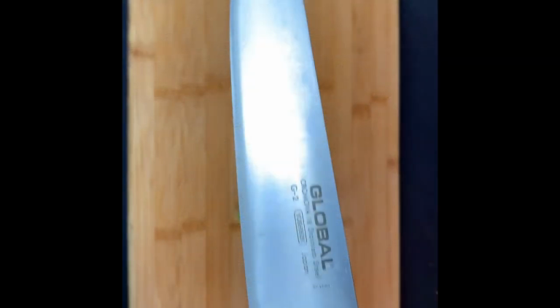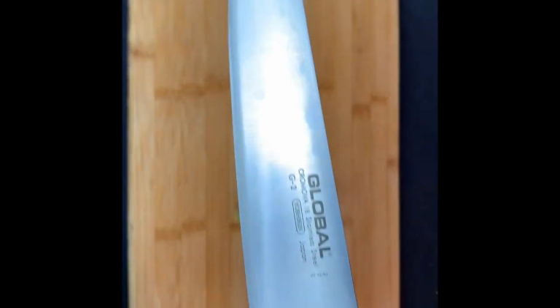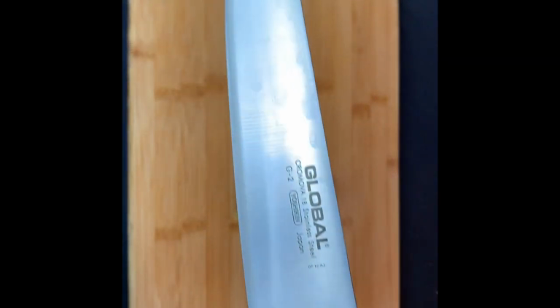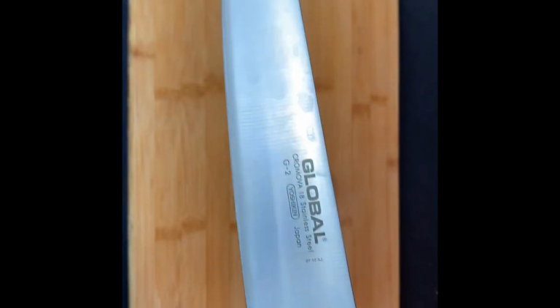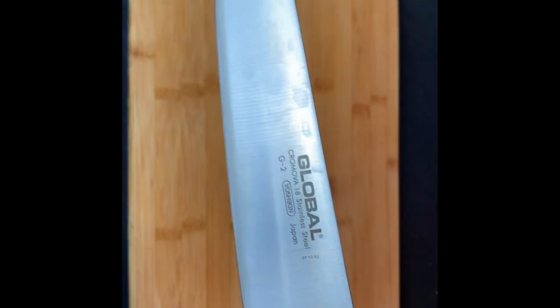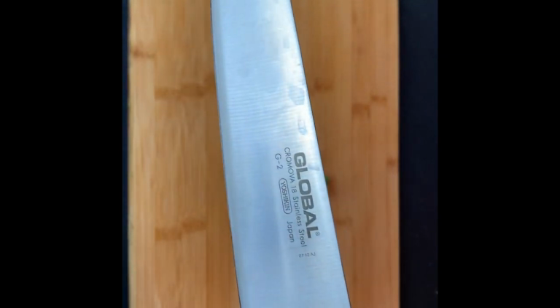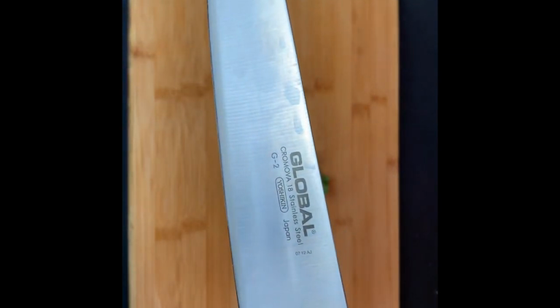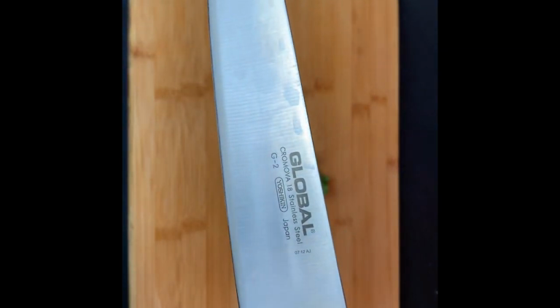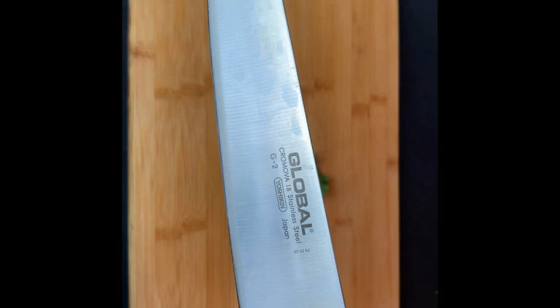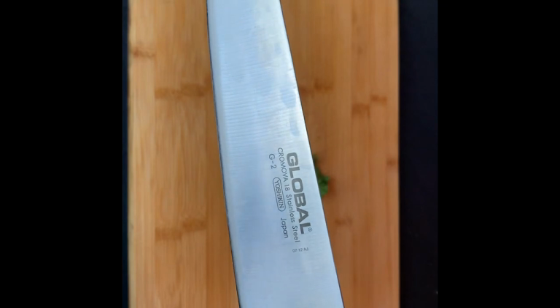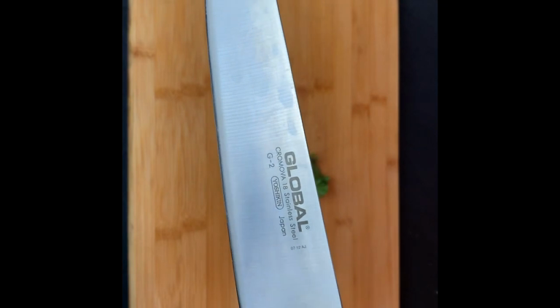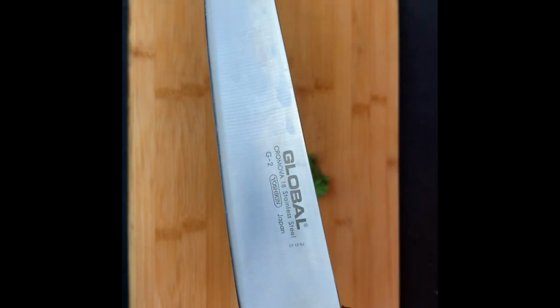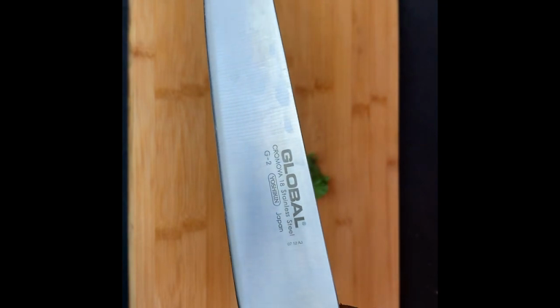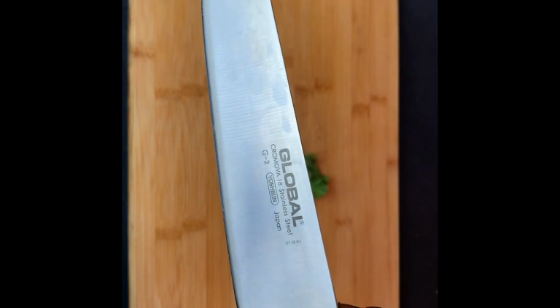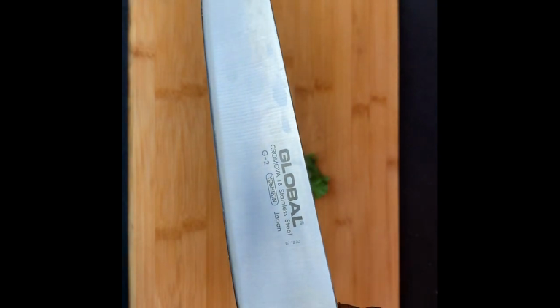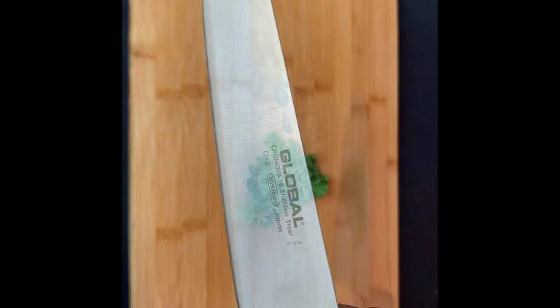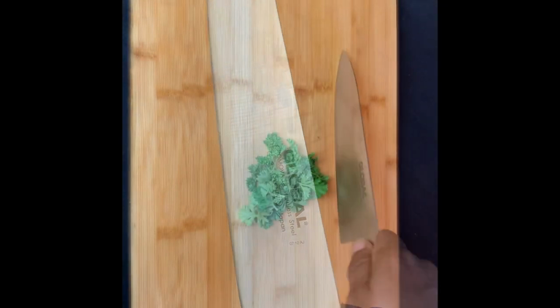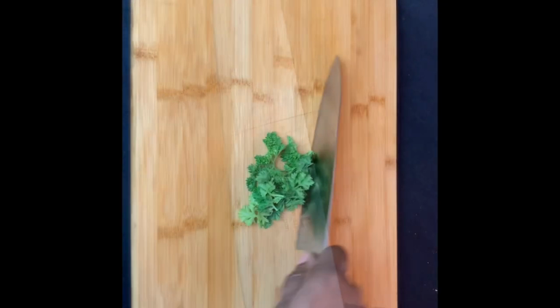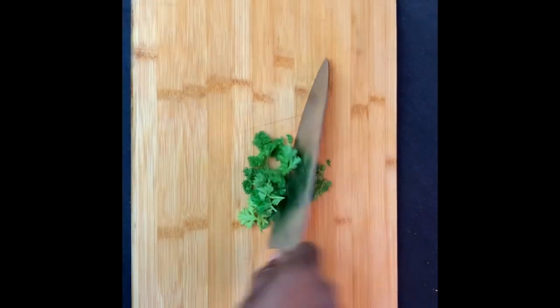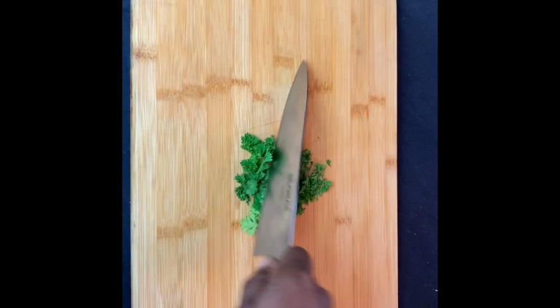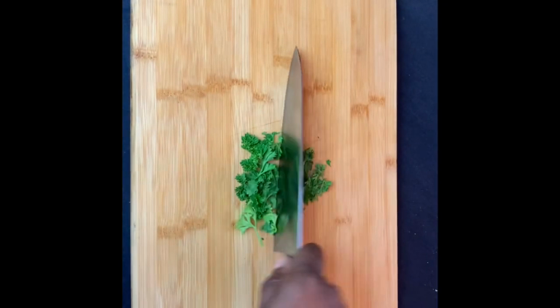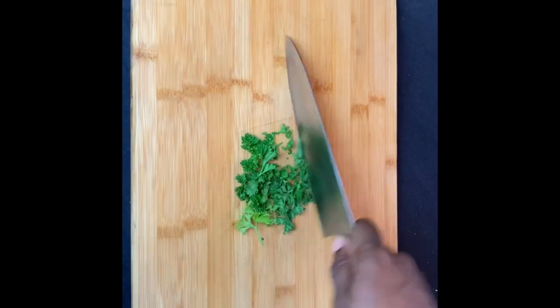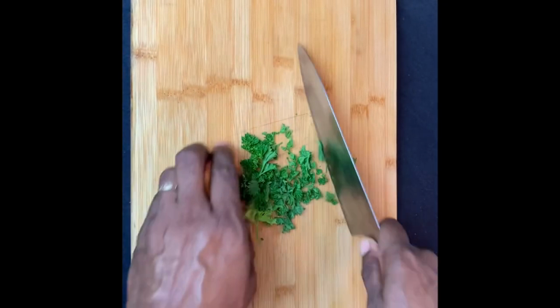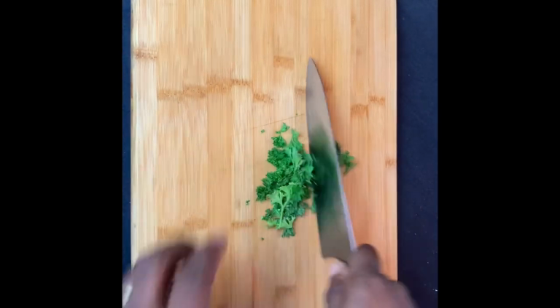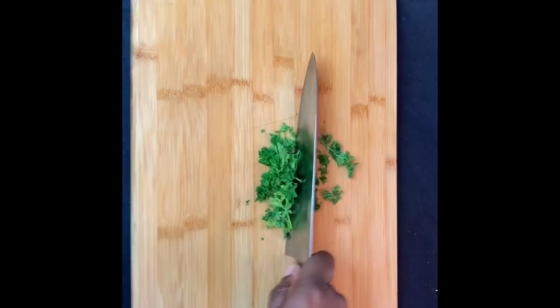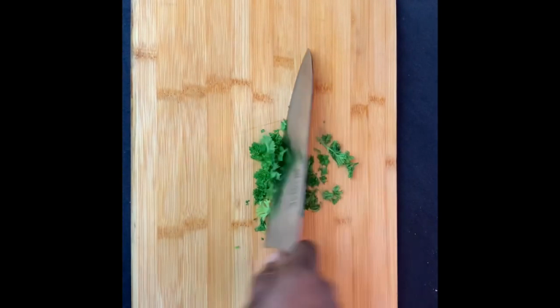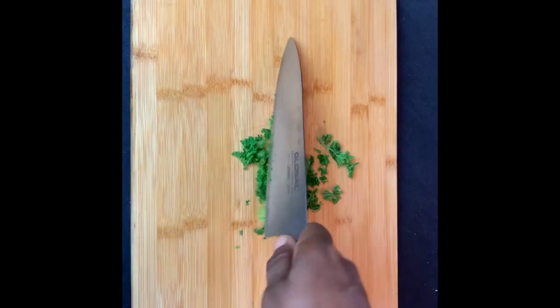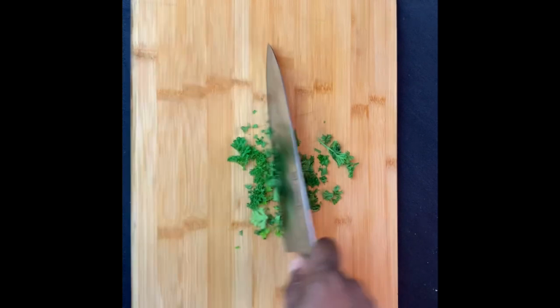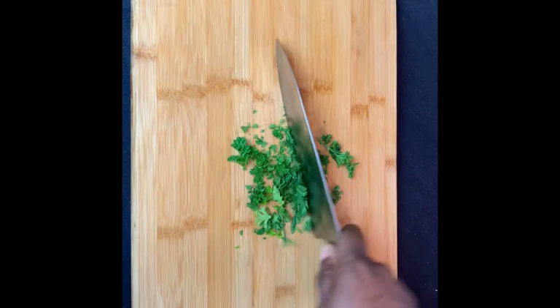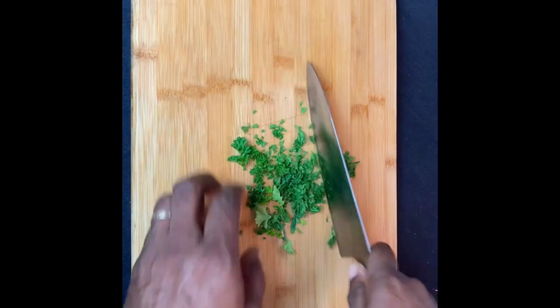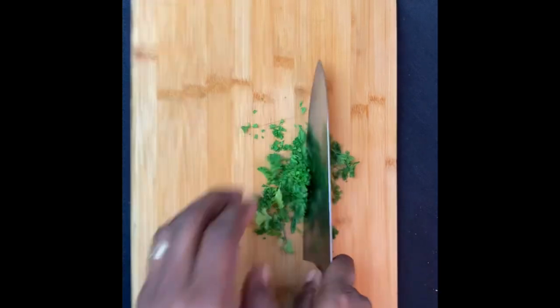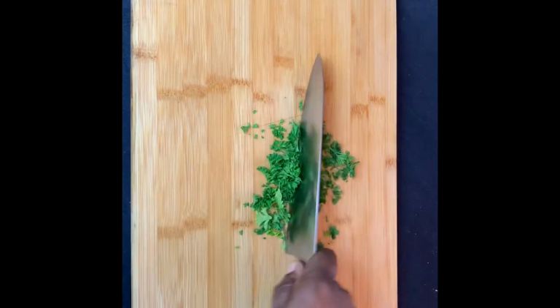I just got a chef's knife that I absolutely love using. I'm gonna leave a link below — I'll be featuring the knife in an upcoming video.